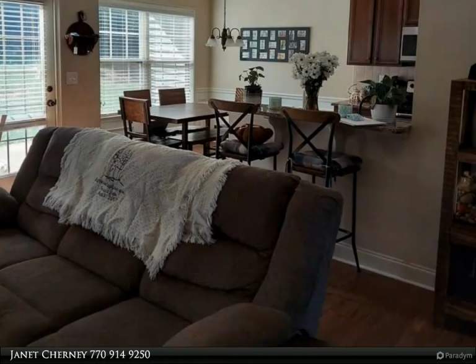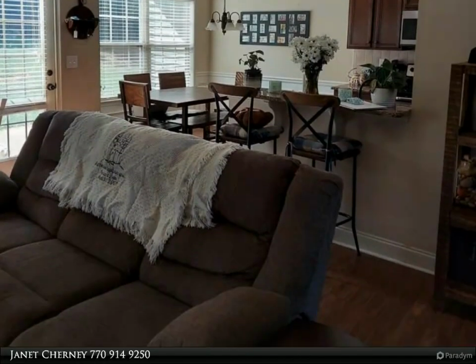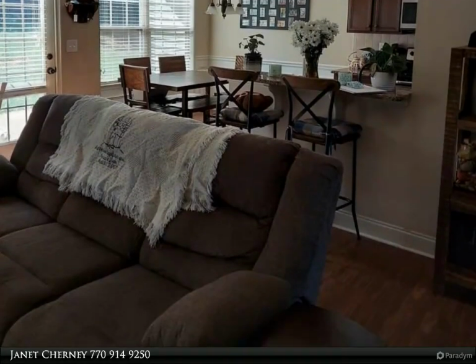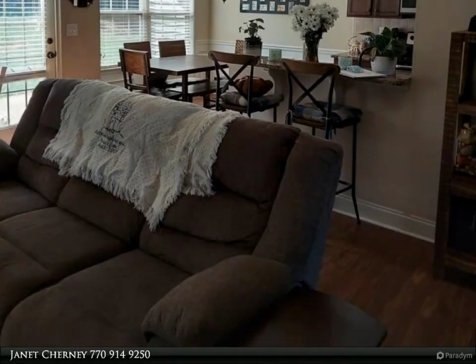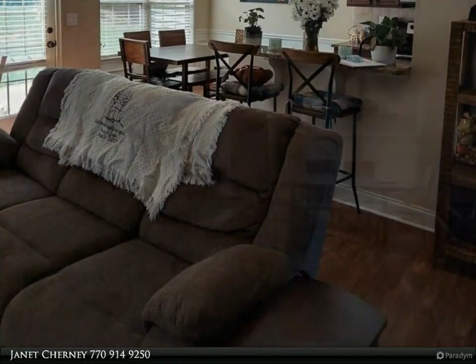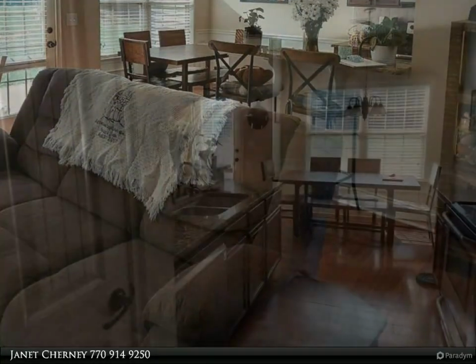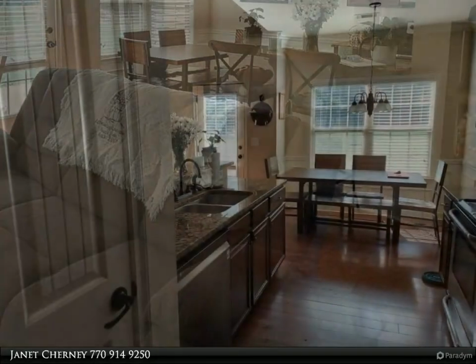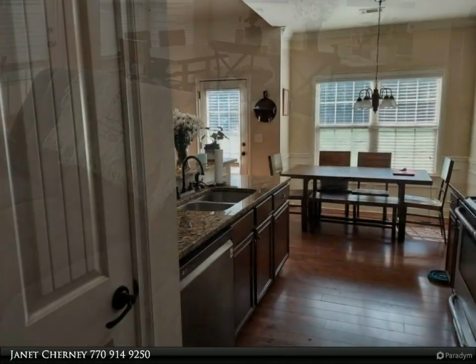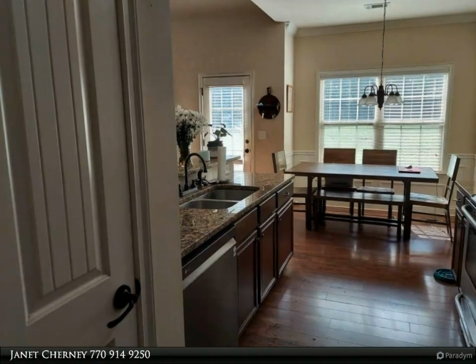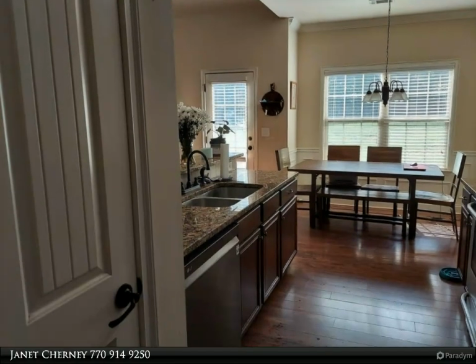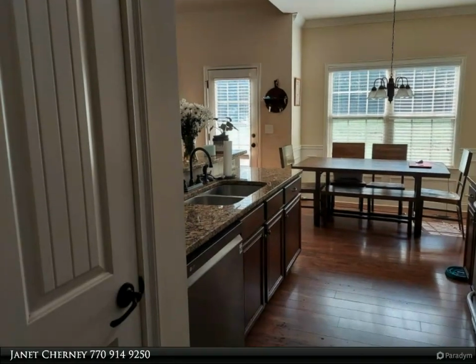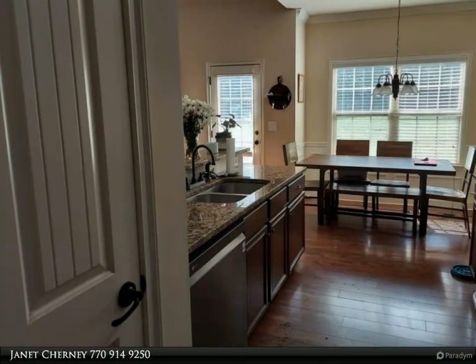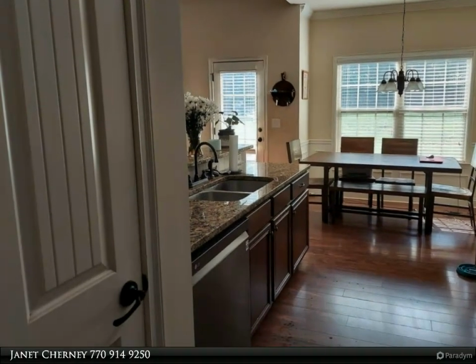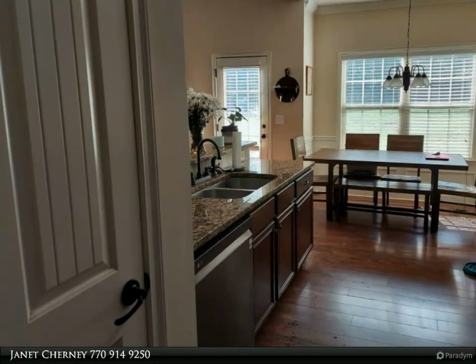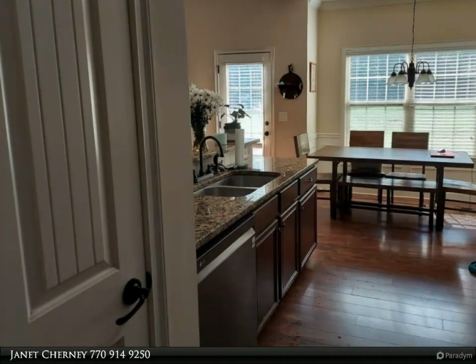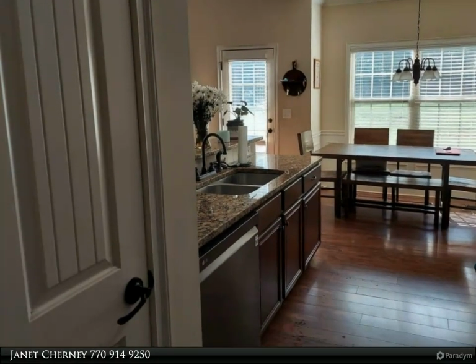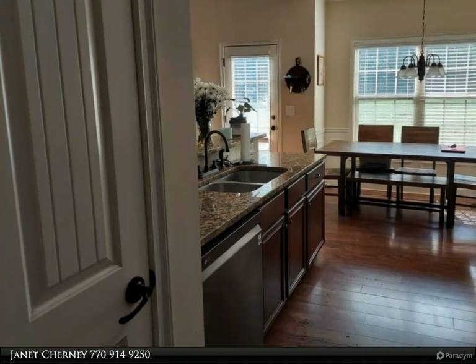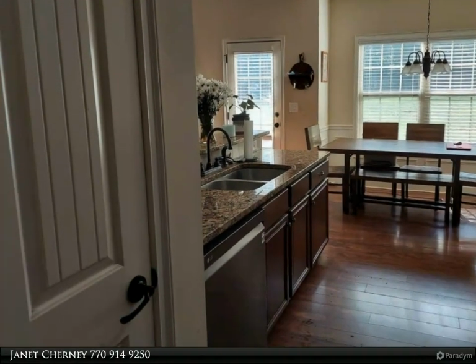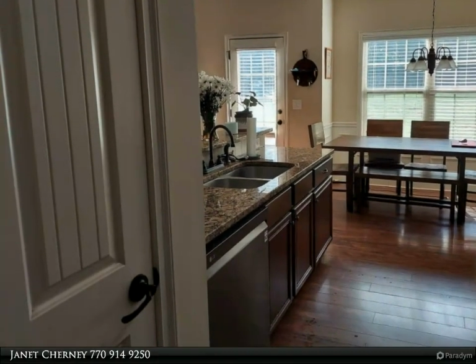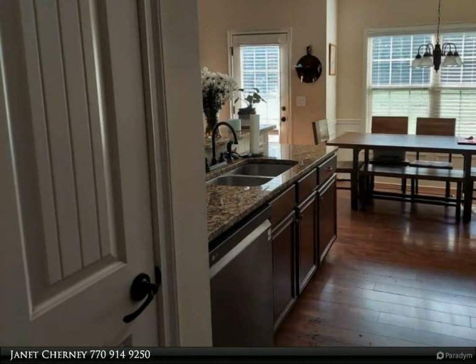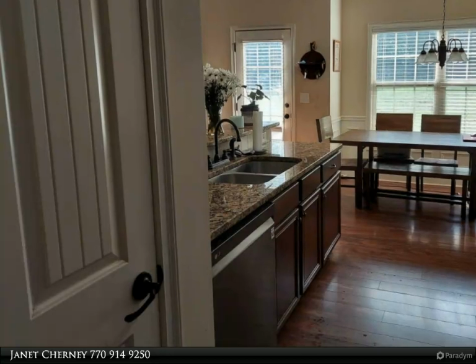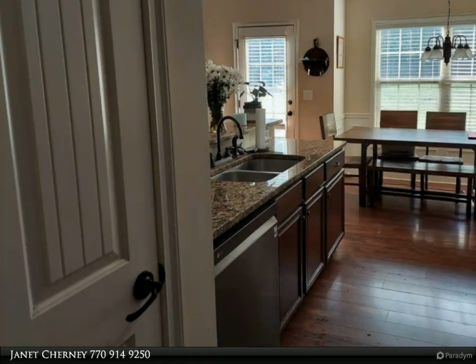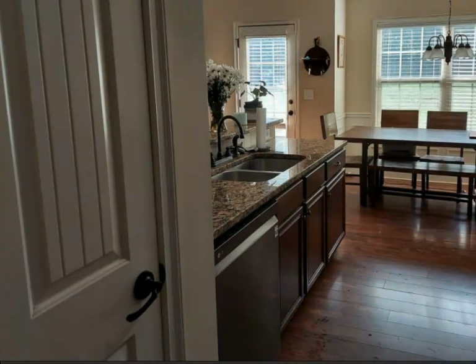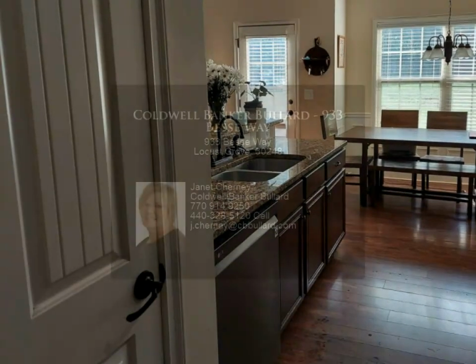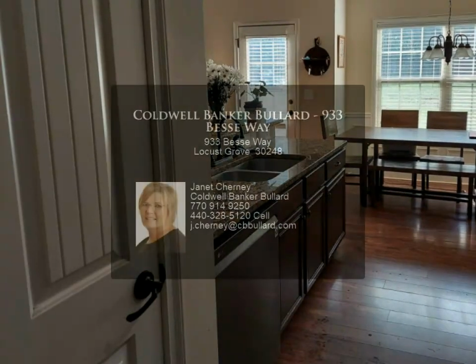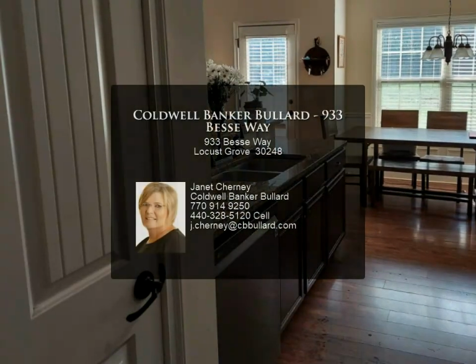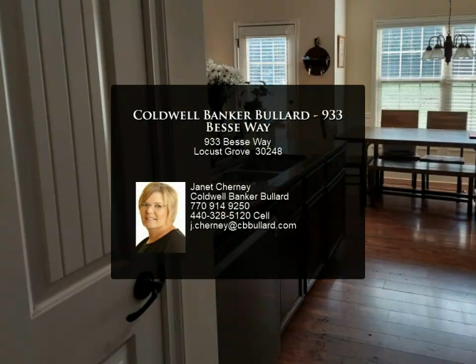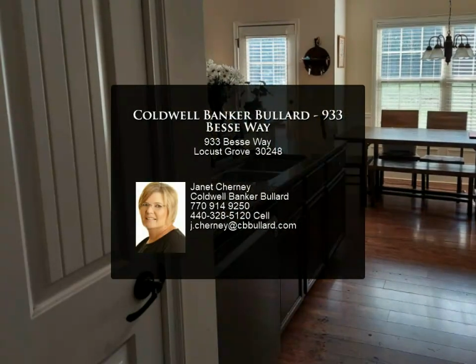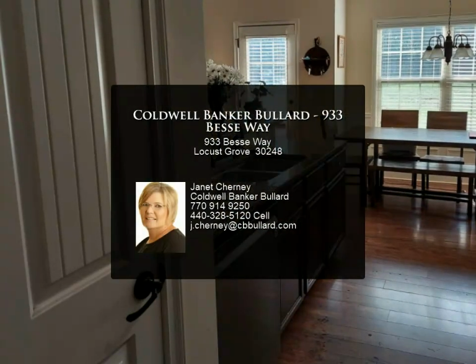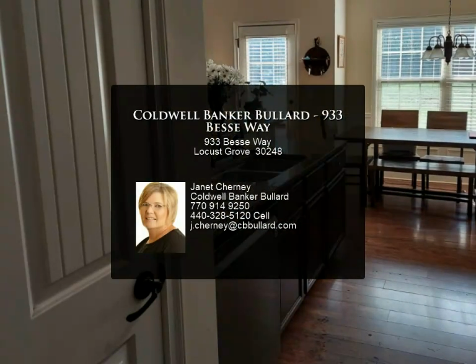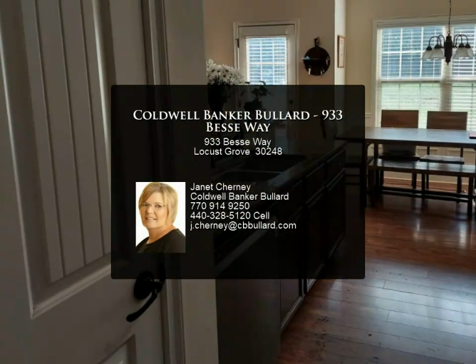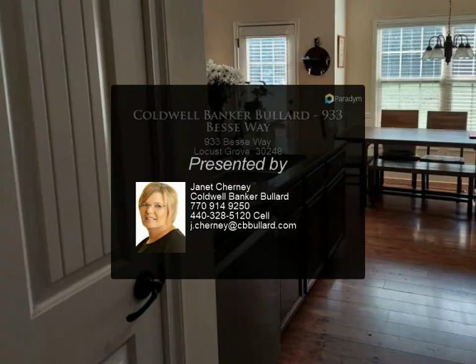The owner's suite features a sitting area and an attached bath with a separate garden tub and shower. This one won't last long! For more information, review the details below or contact Janet Cherny at 770-914-9250.